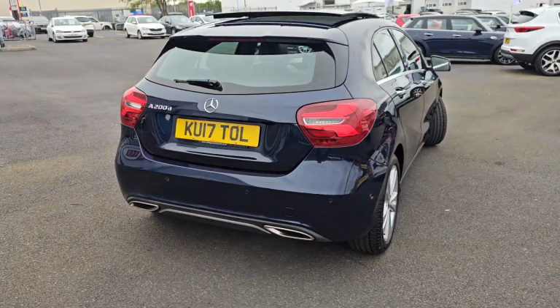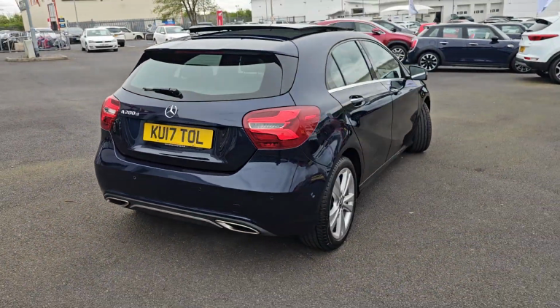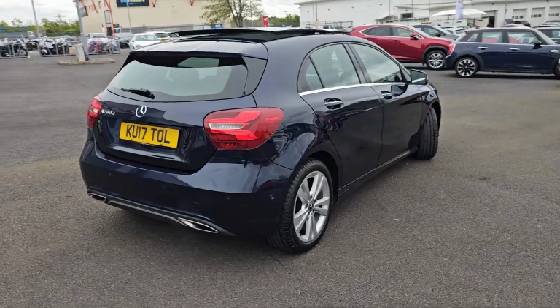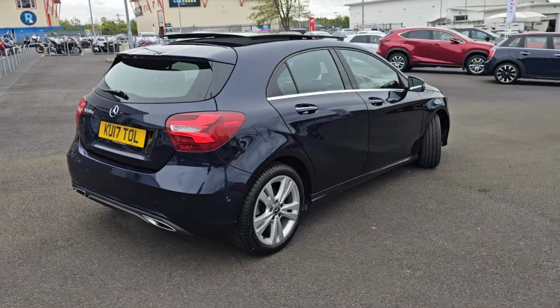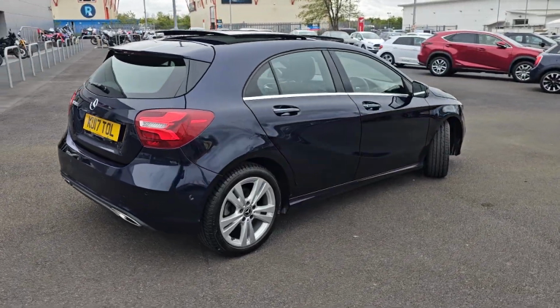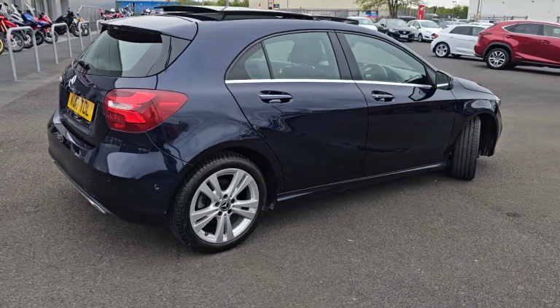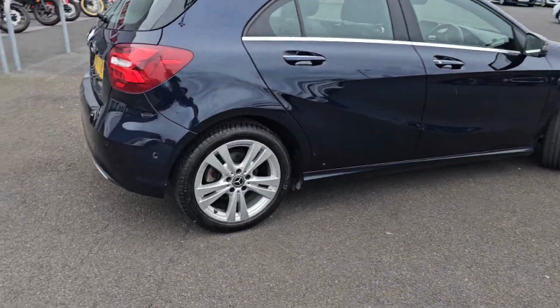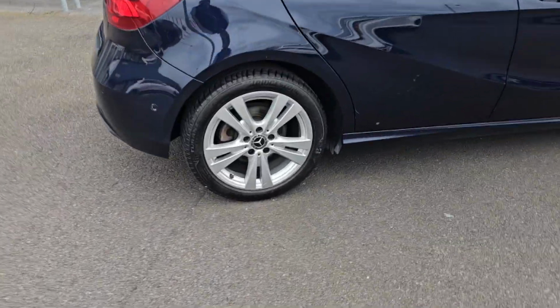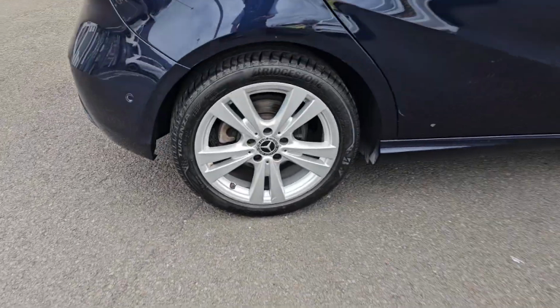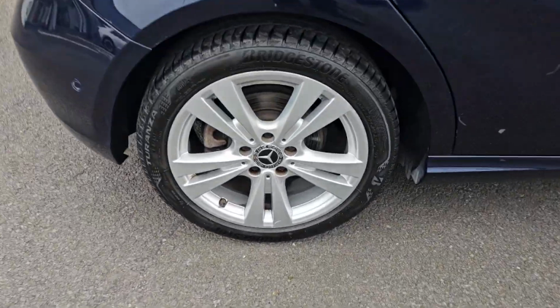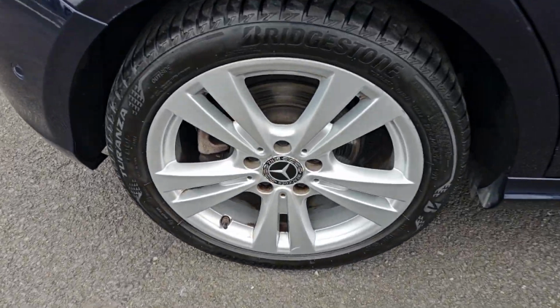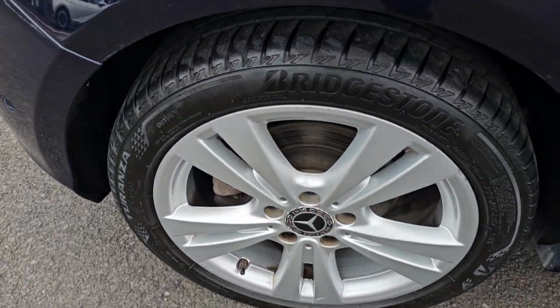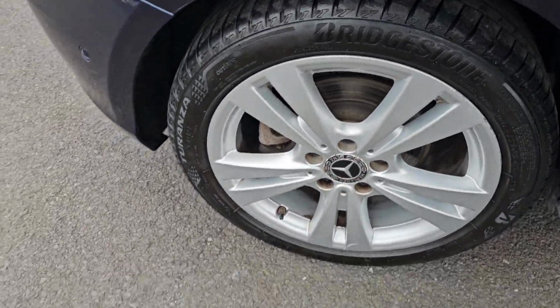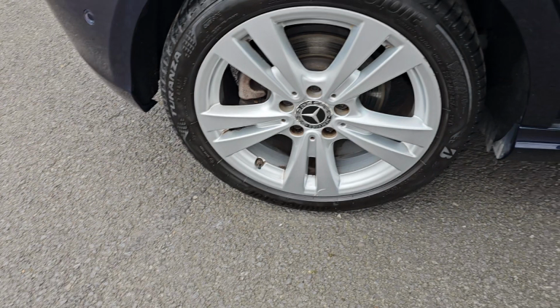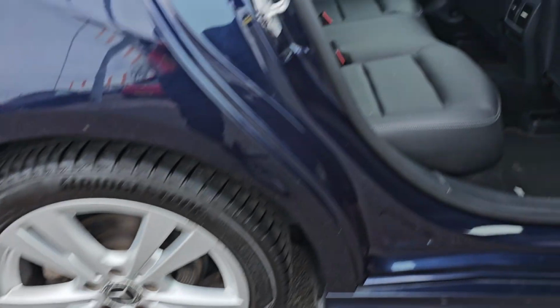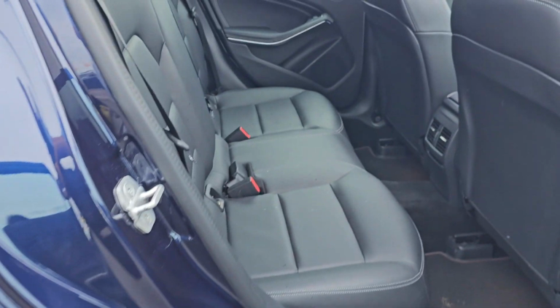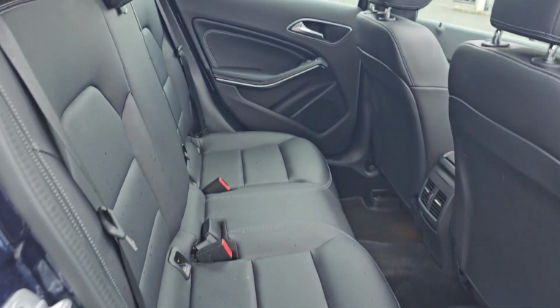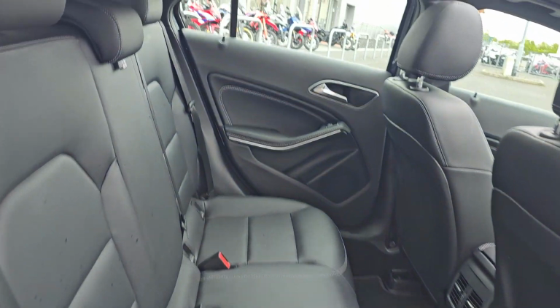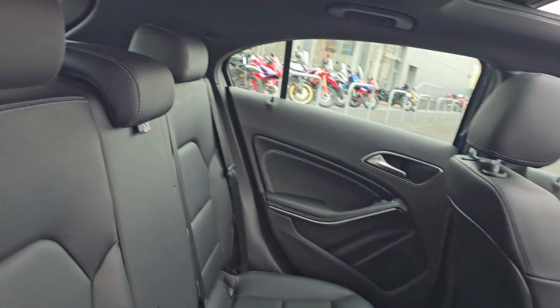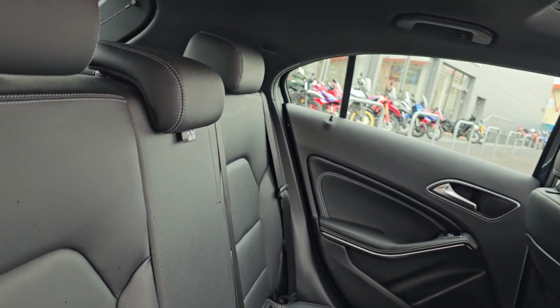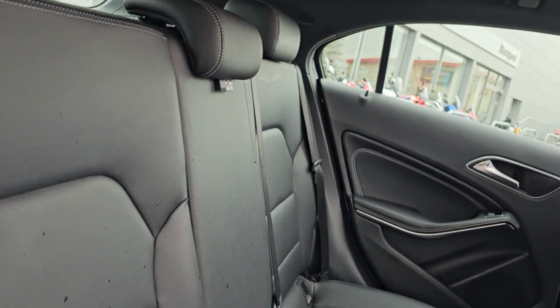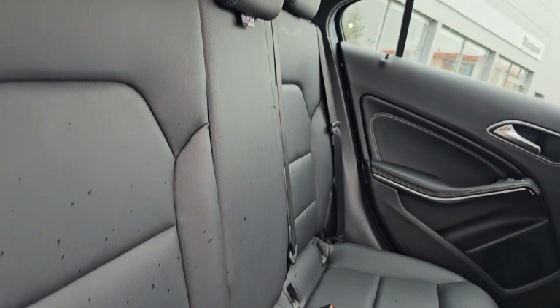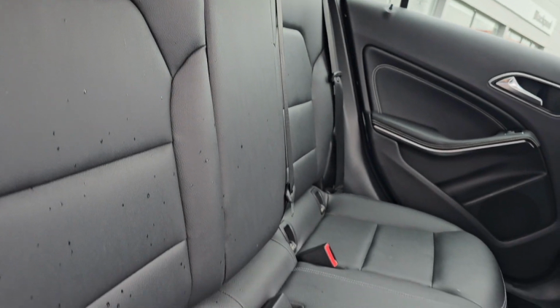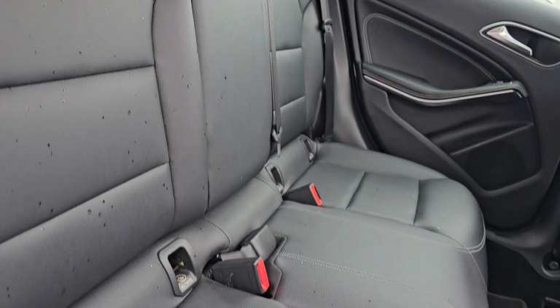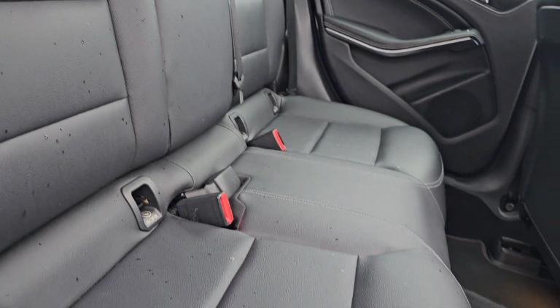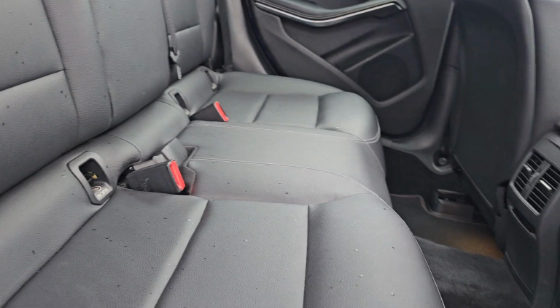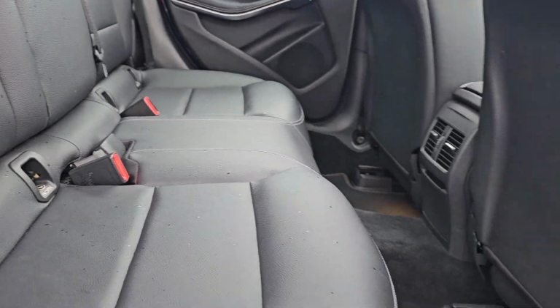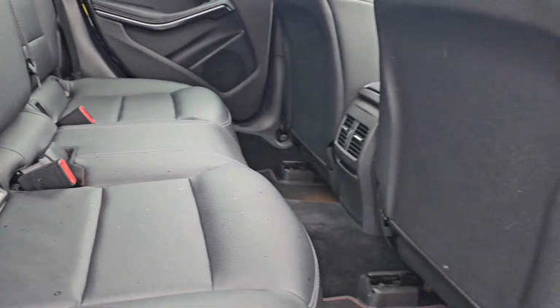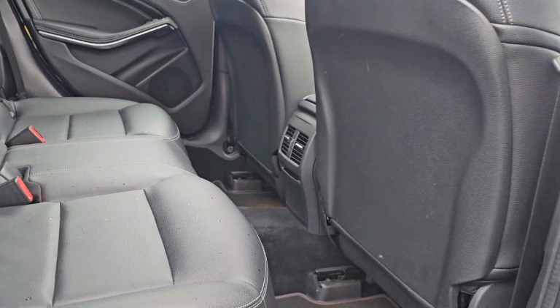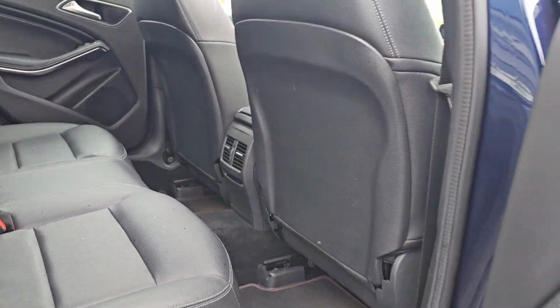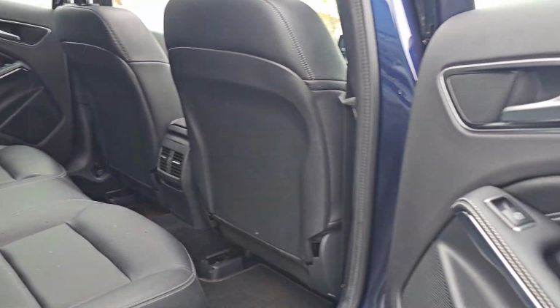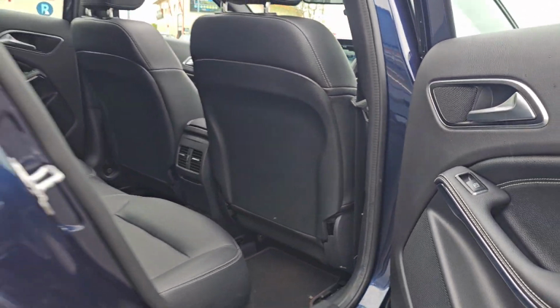Walking around again, just showing you the rear alloy just here. In the back of the car now we've got full leather interior with ISOFIX mounting points at the bottom. You do also get ambient lighting in the door cards as well.